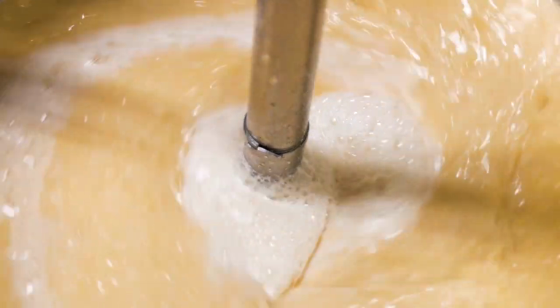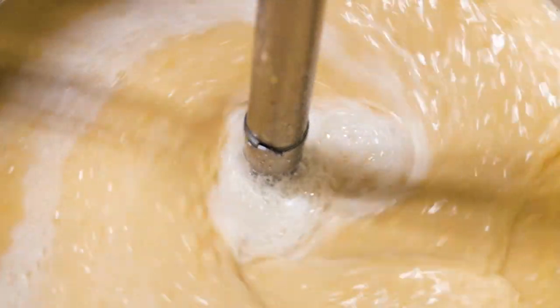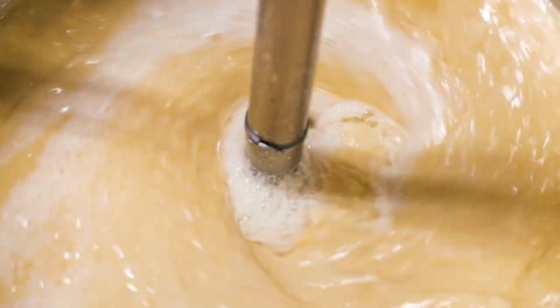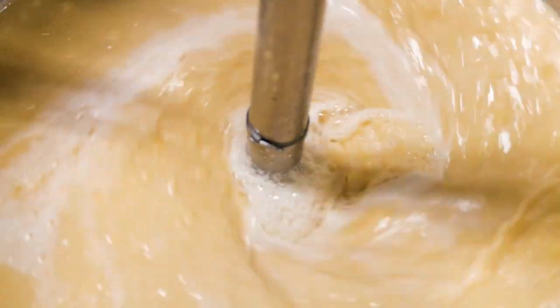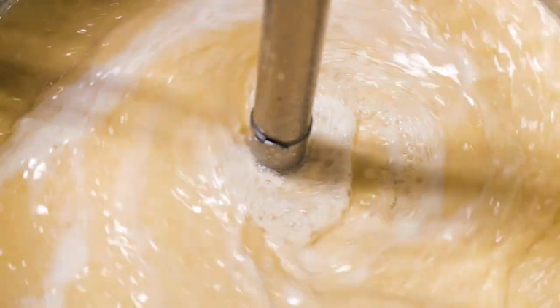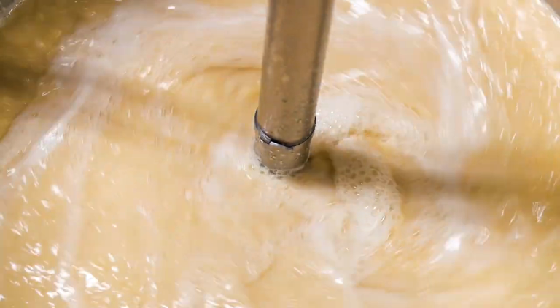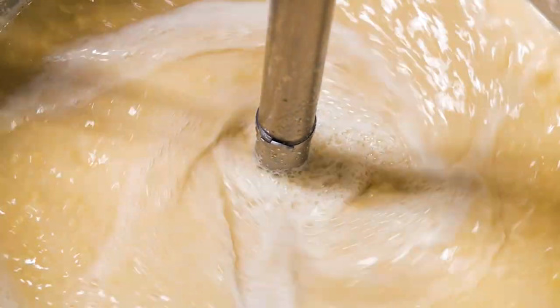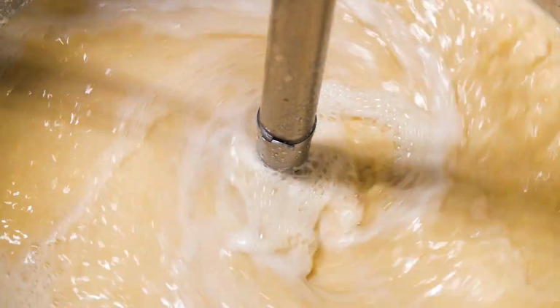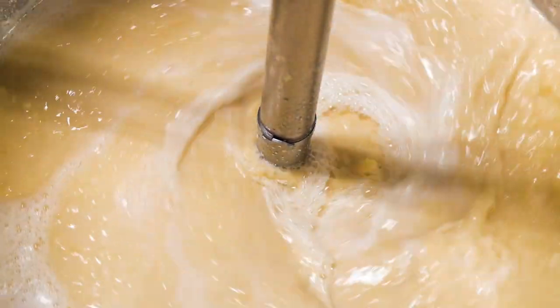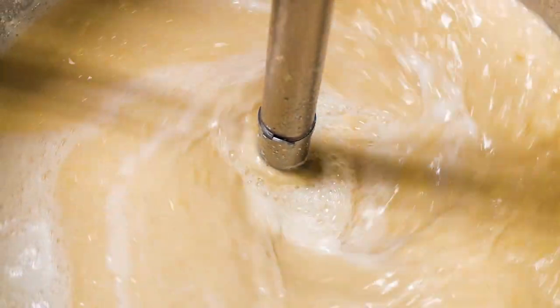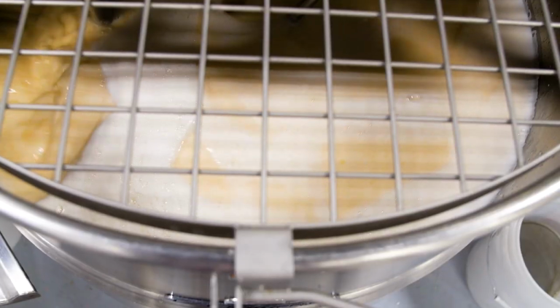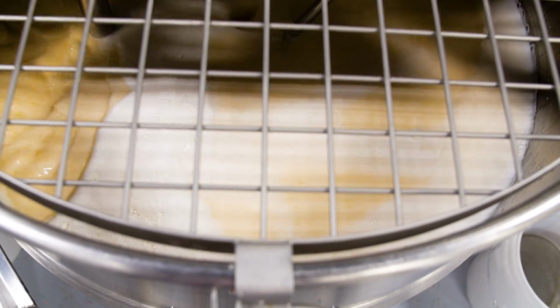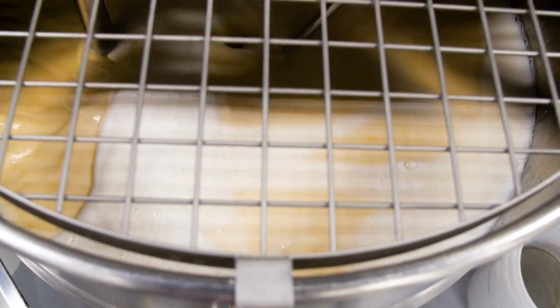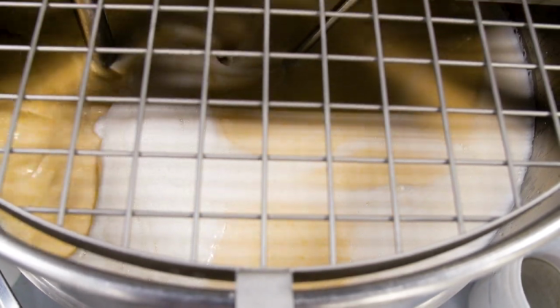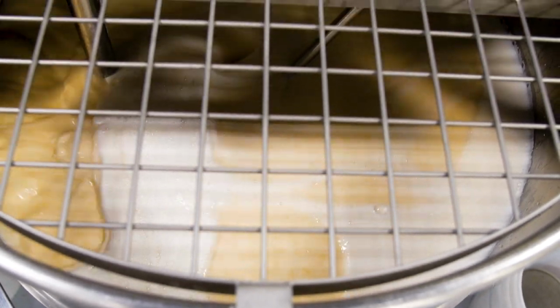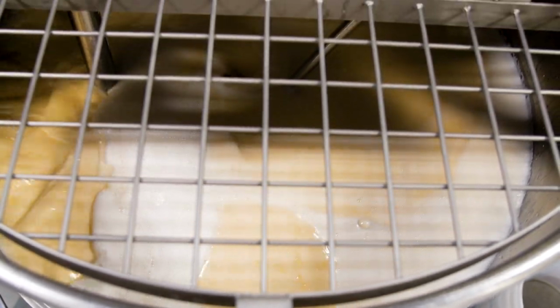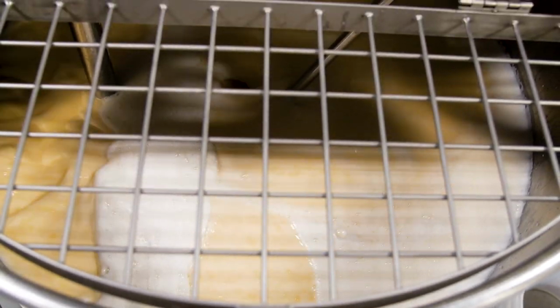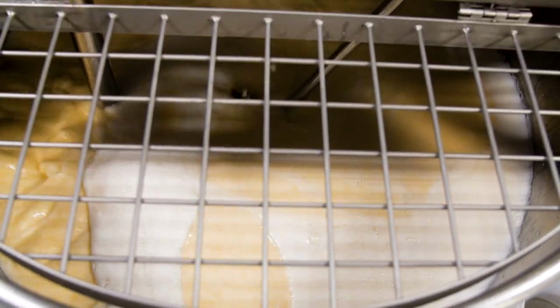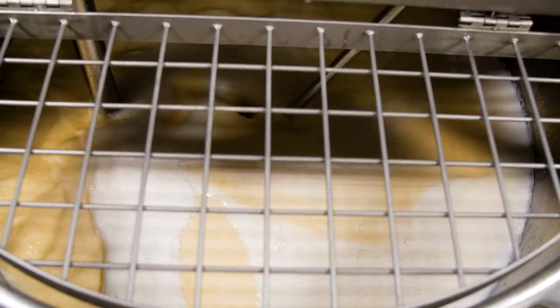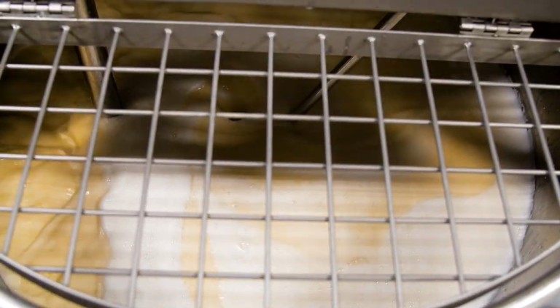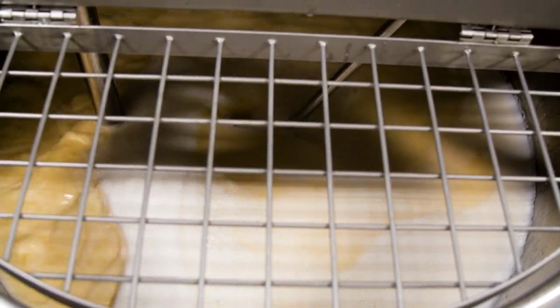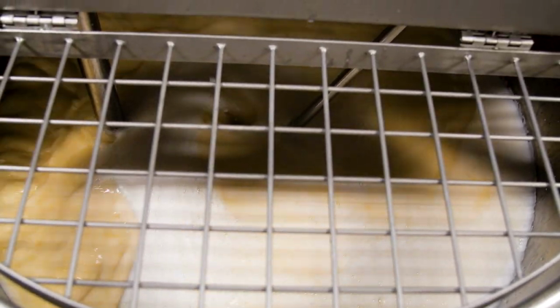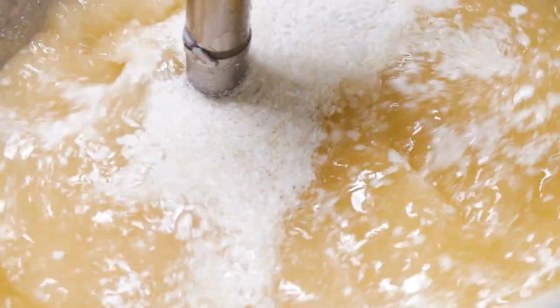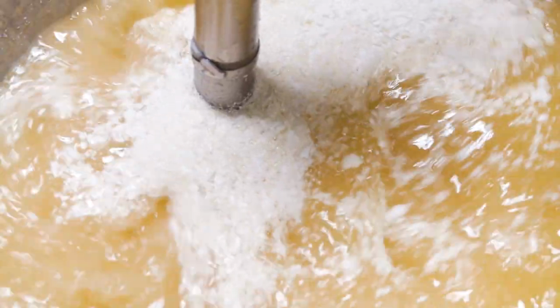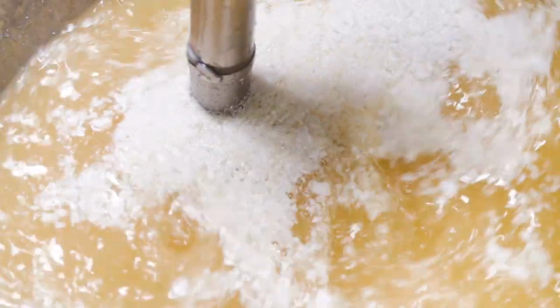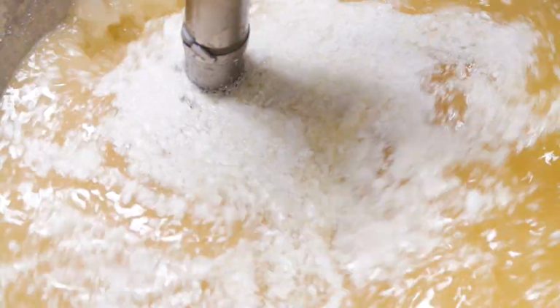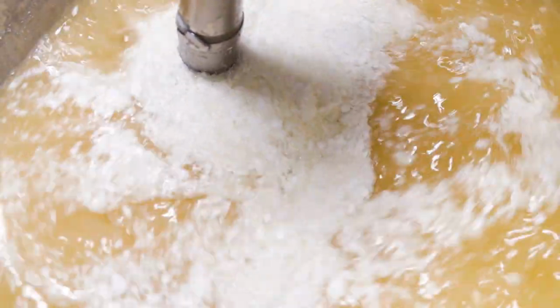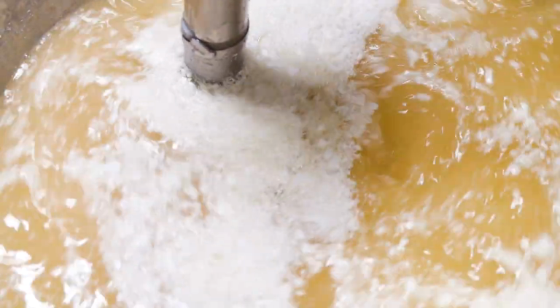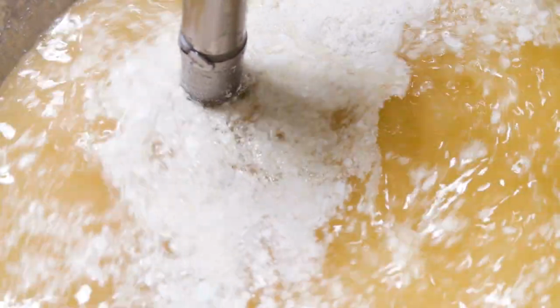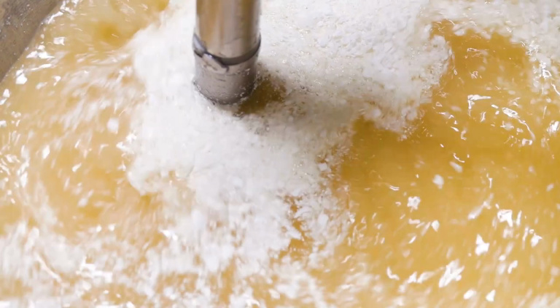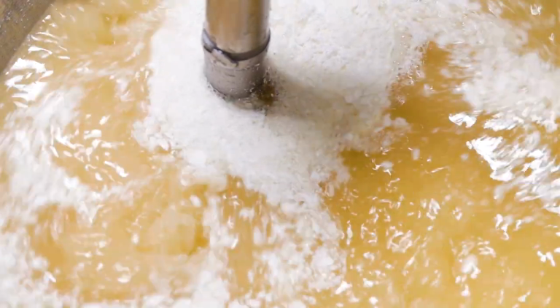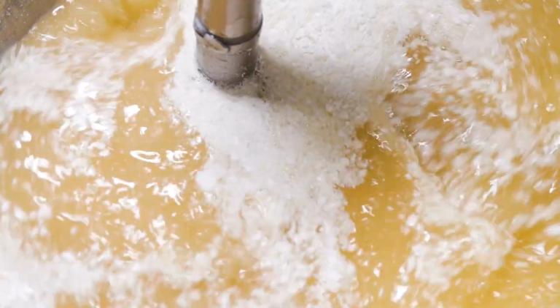To help melt down those soap noodles, Katie is using both glycerin and sorbitol. Glycerin is going to bring humectant qualities to the soap — lots of moisture.